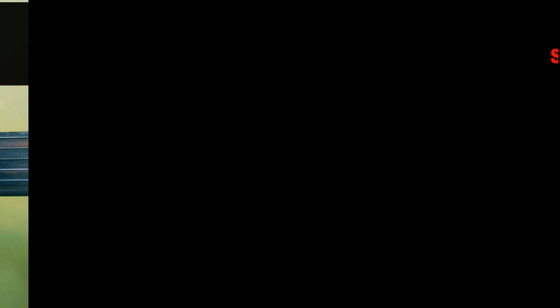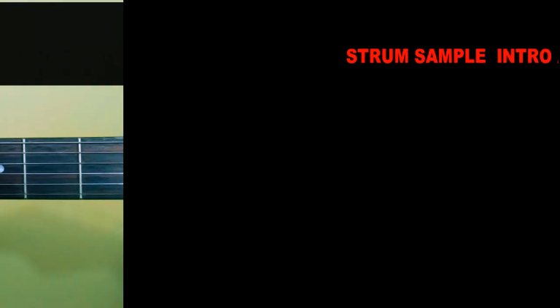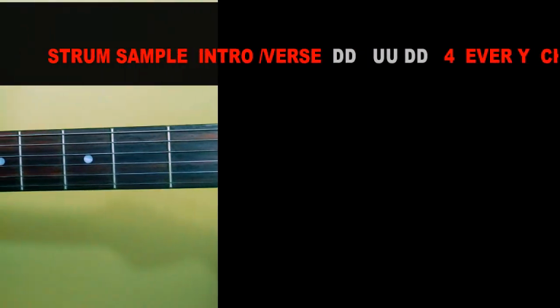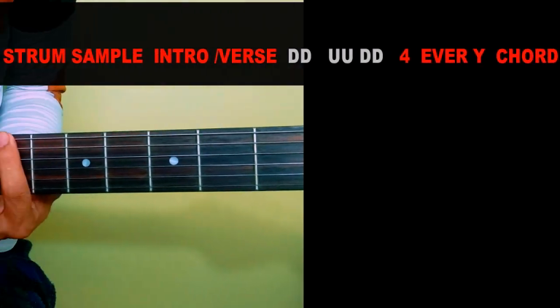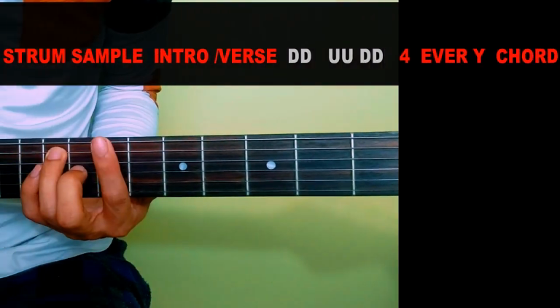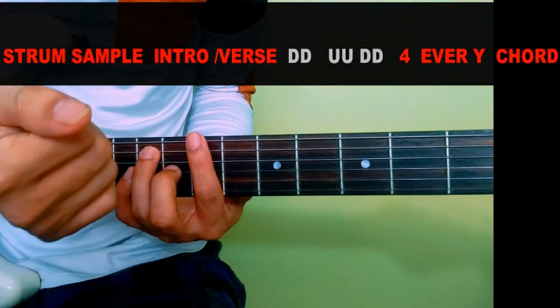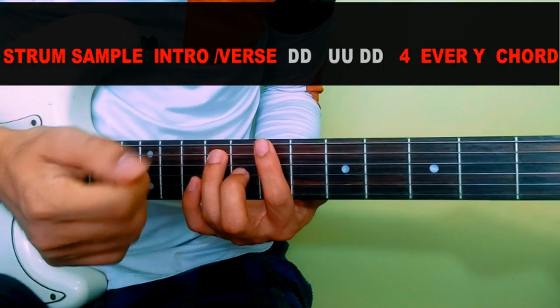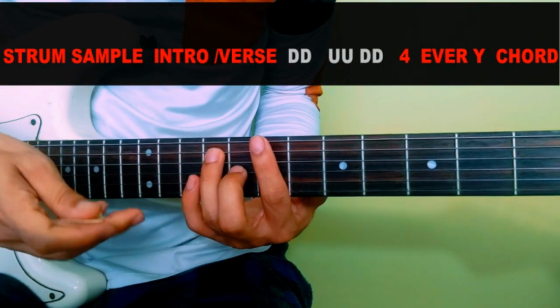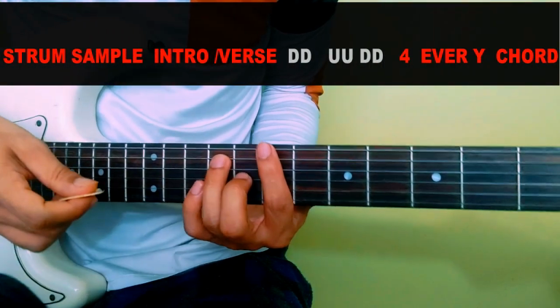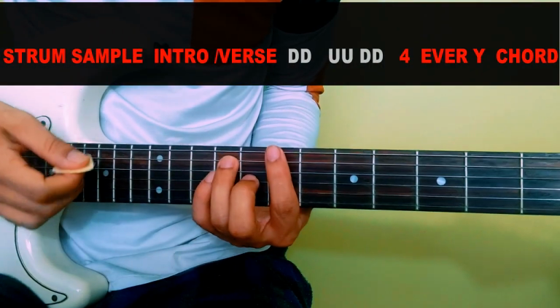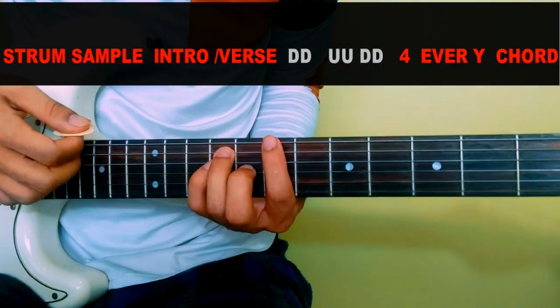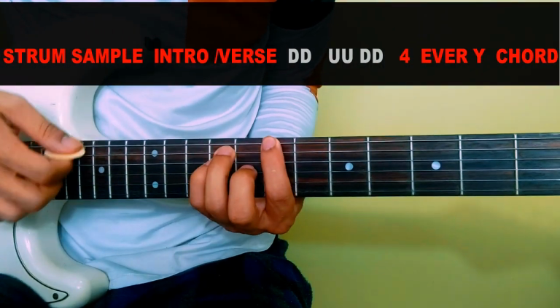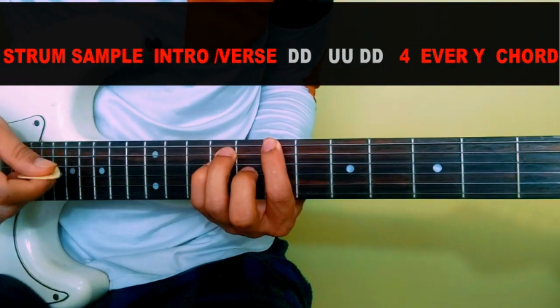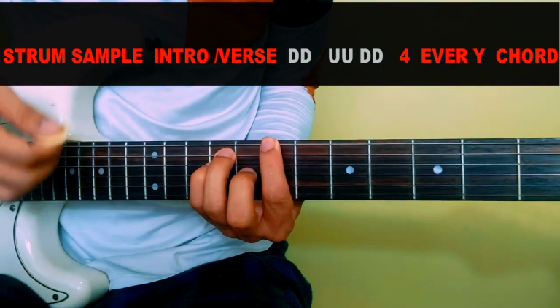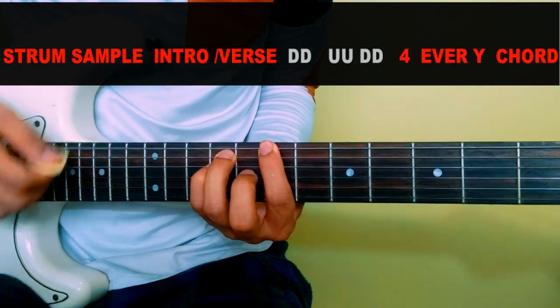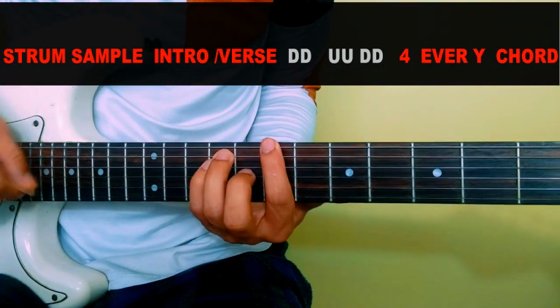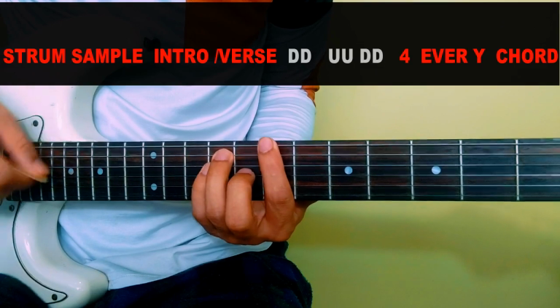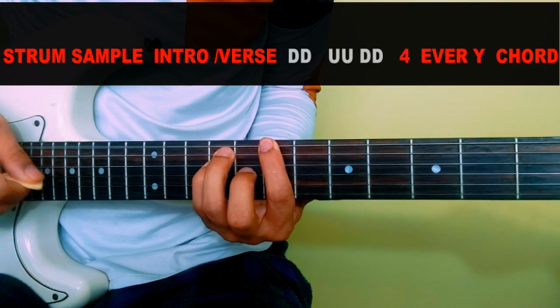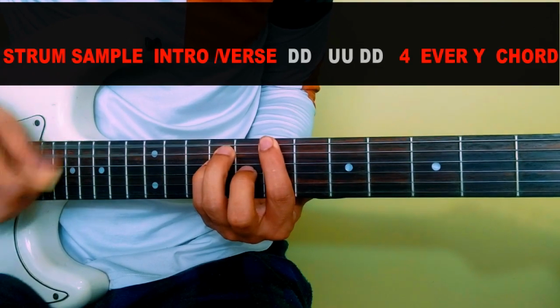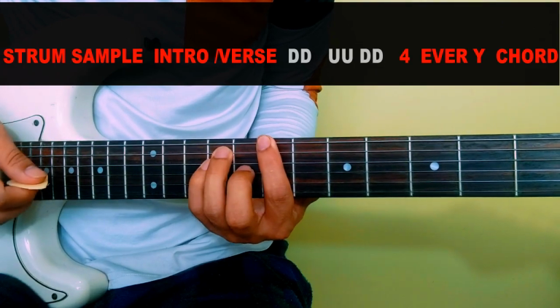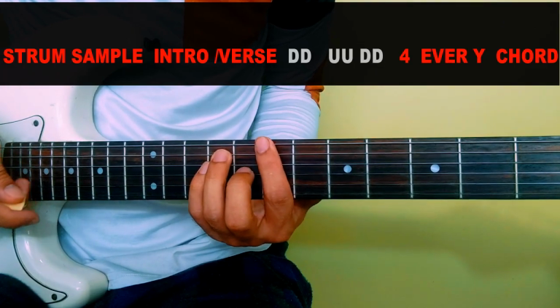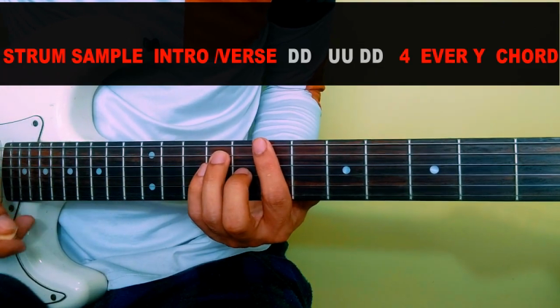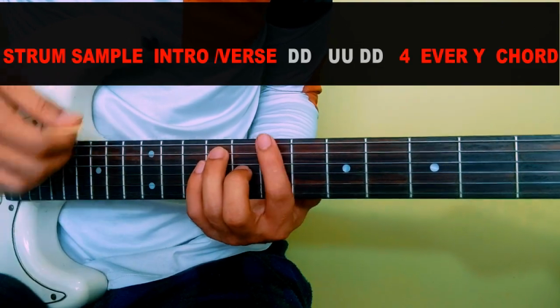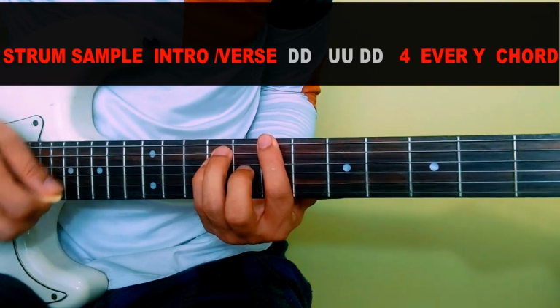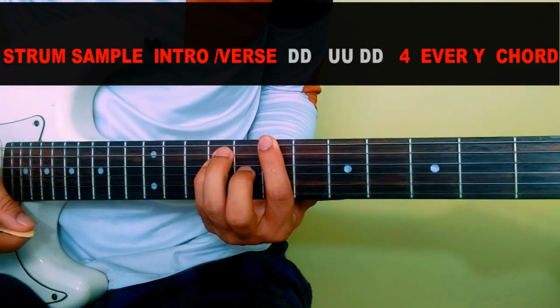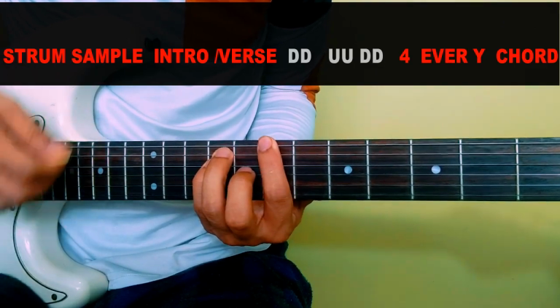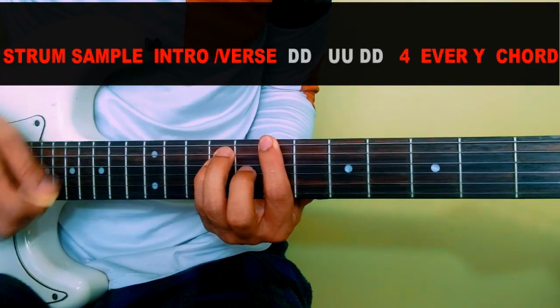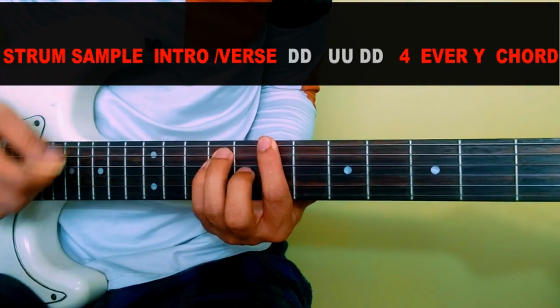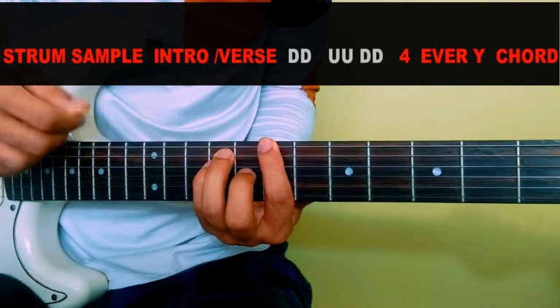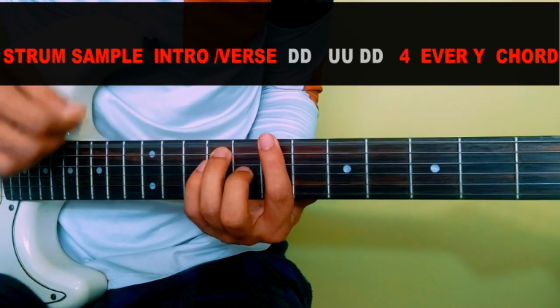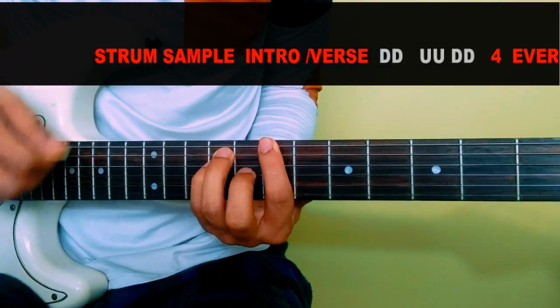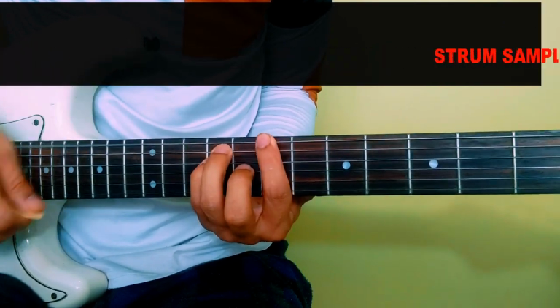Okay guys, for the strum pattern it will be like this: down, down, up, down, down.